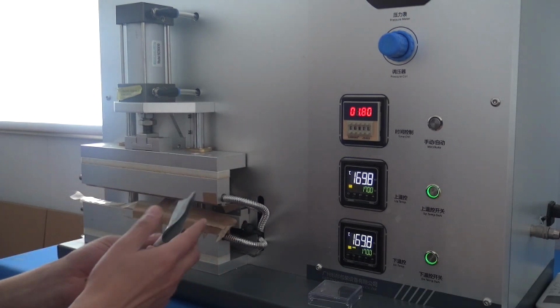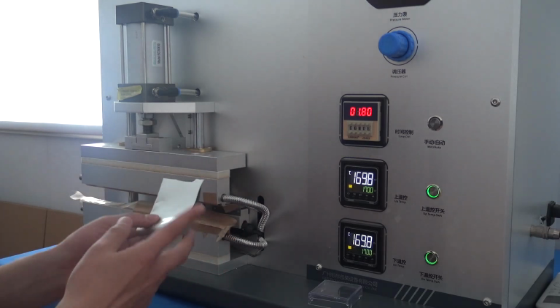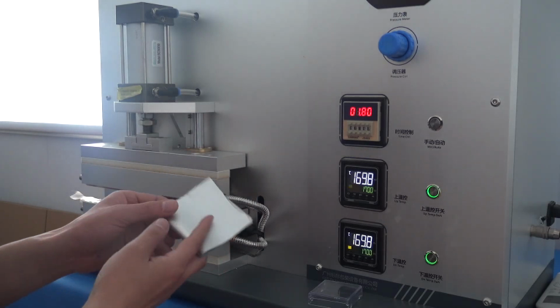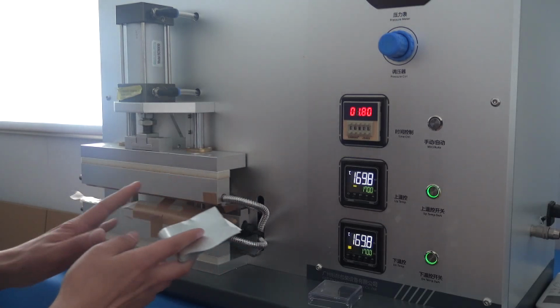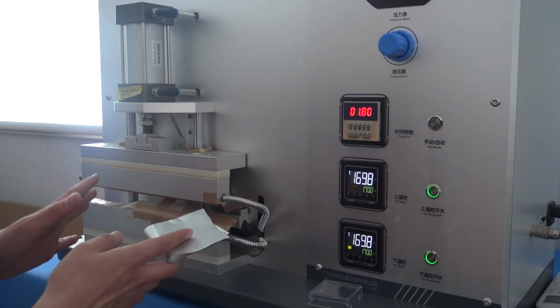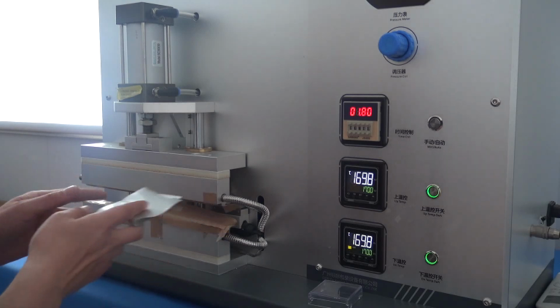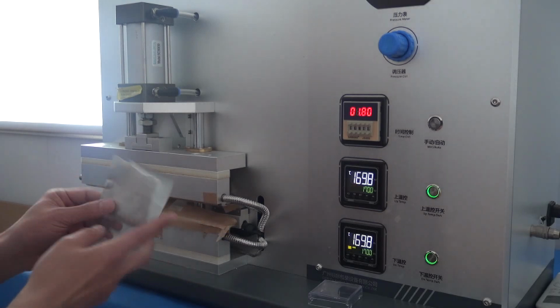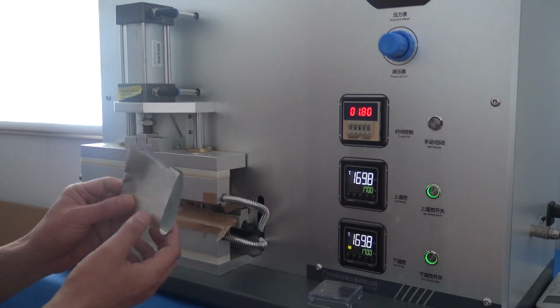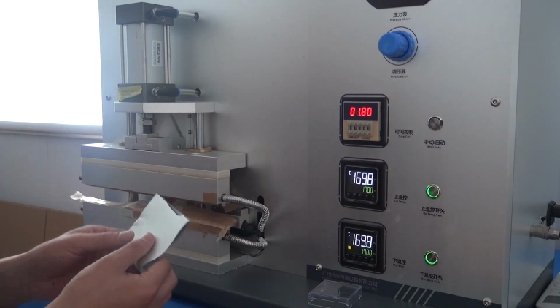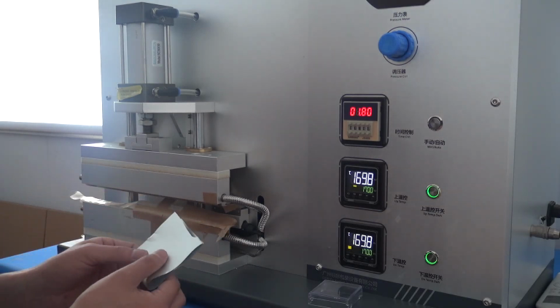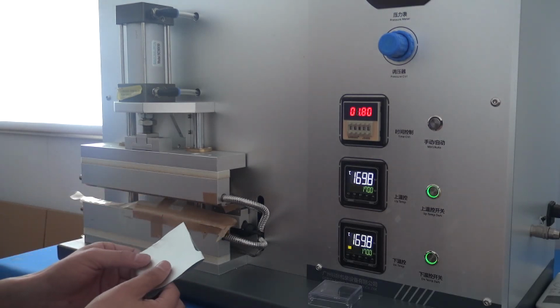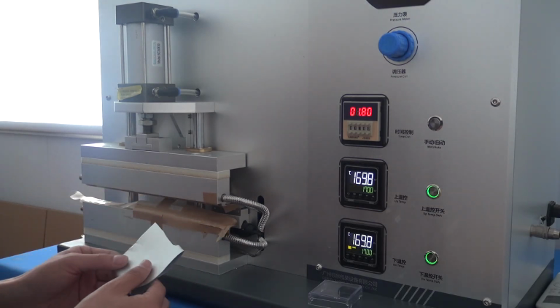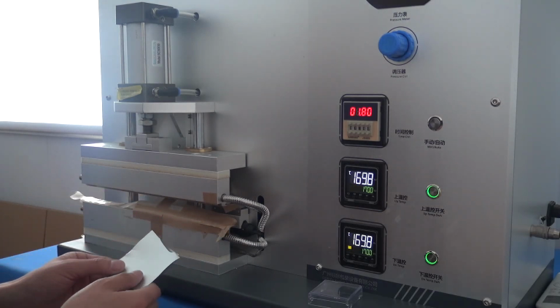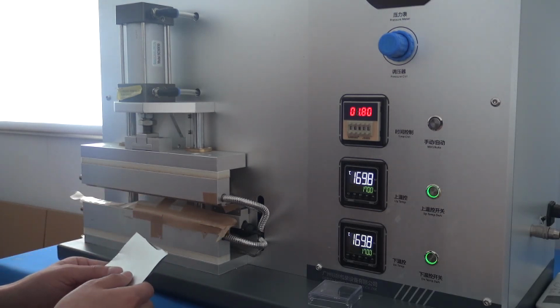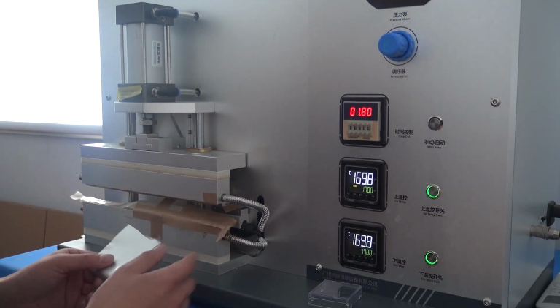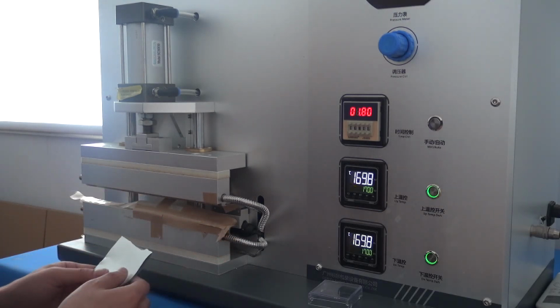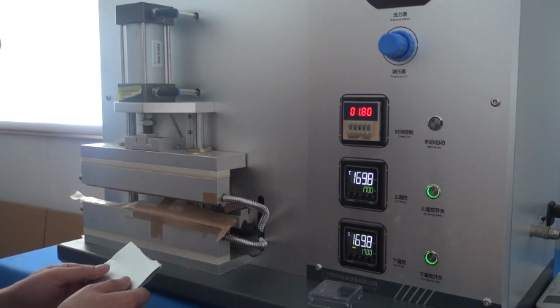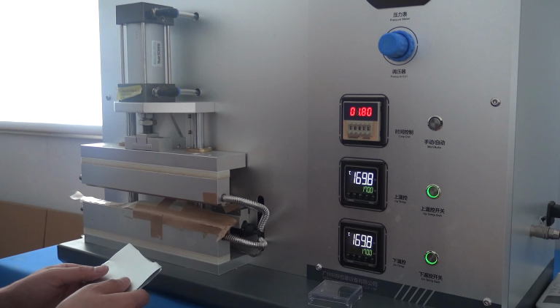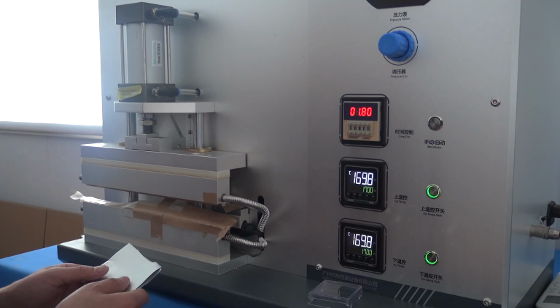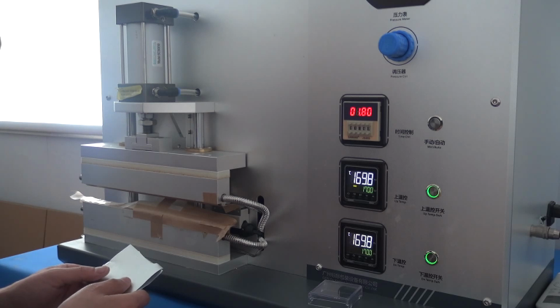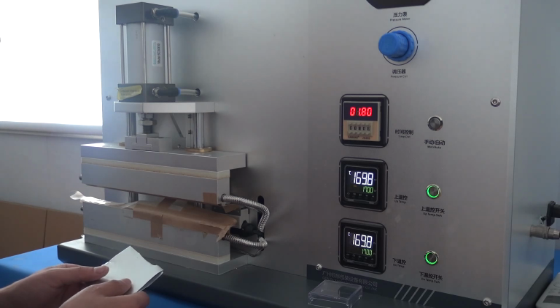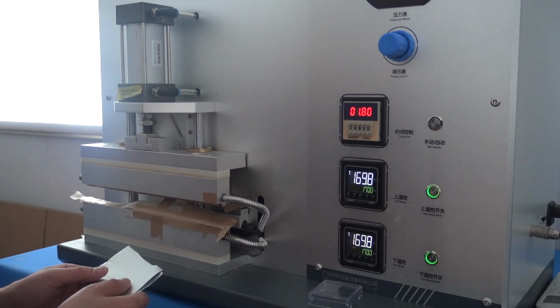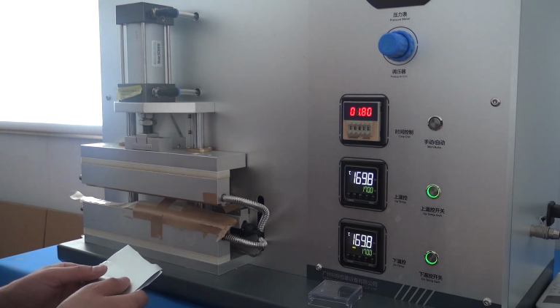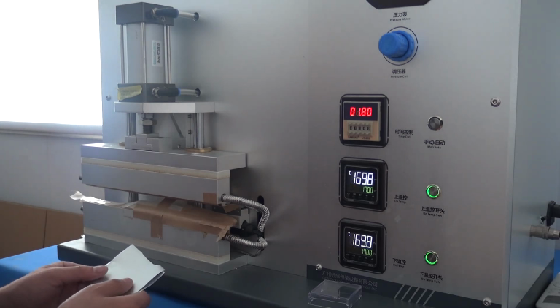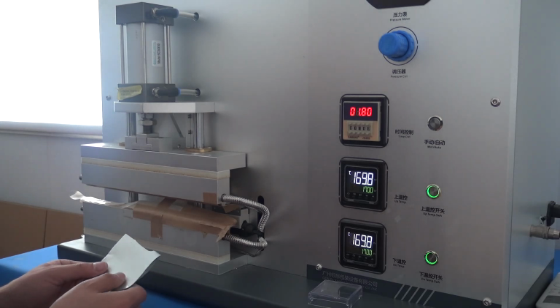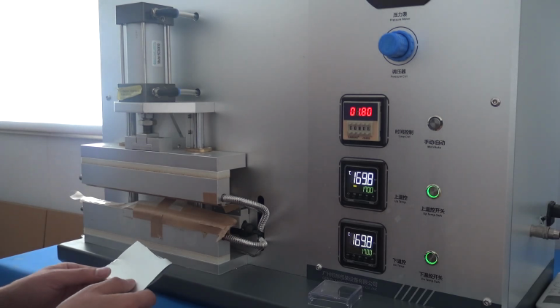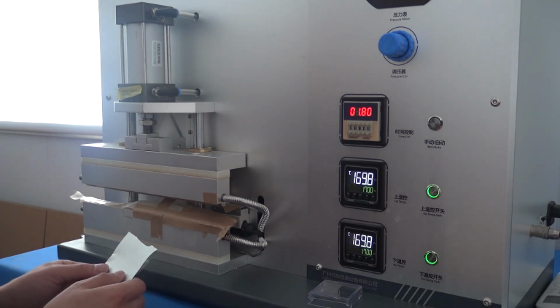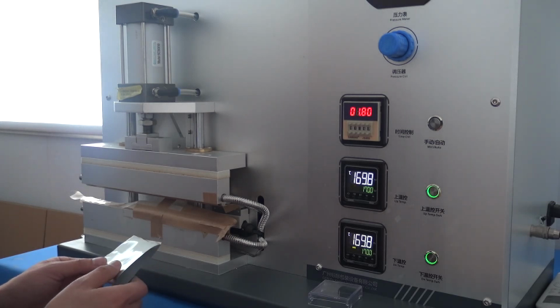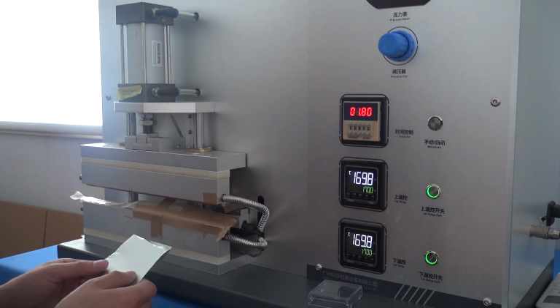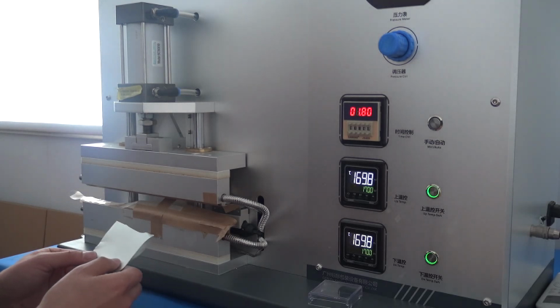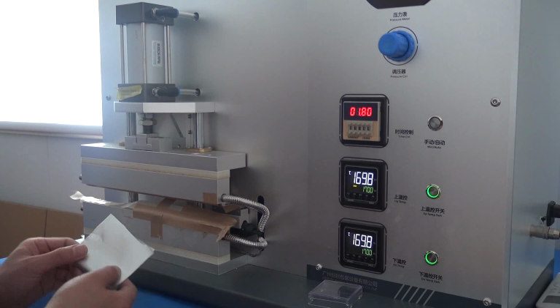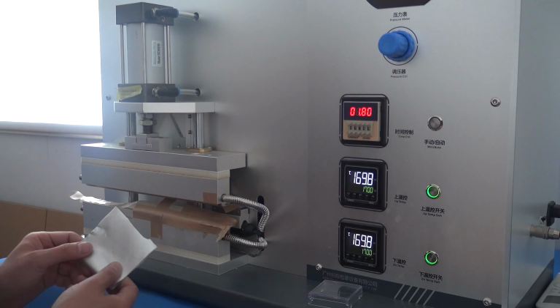Here we're going to test the sealing conditions for this laminated foil. The temperature is 170 Celsius degrees with 1.5 seconds.